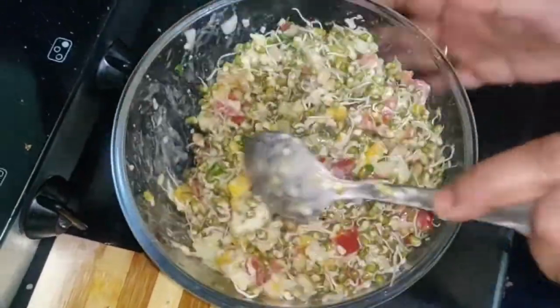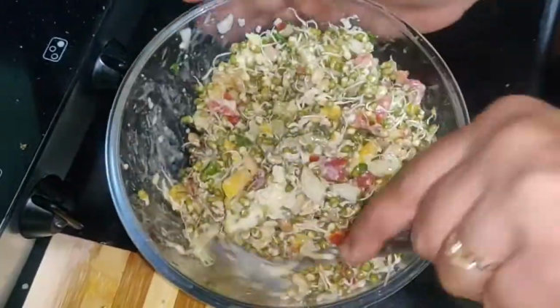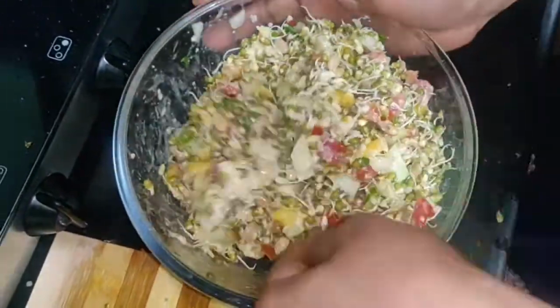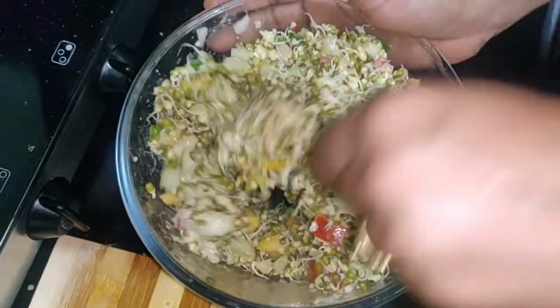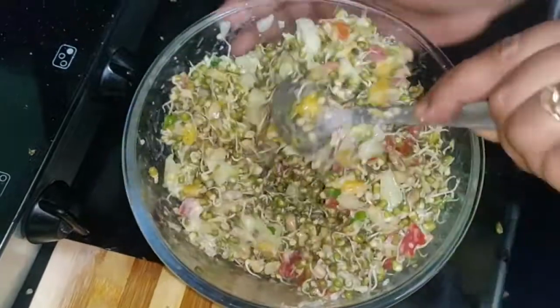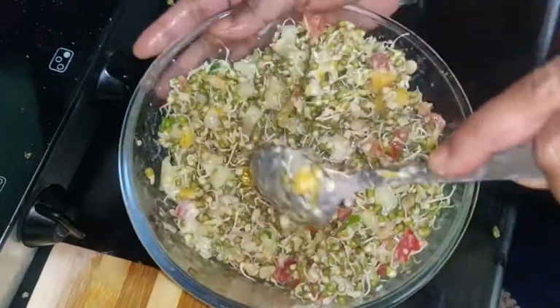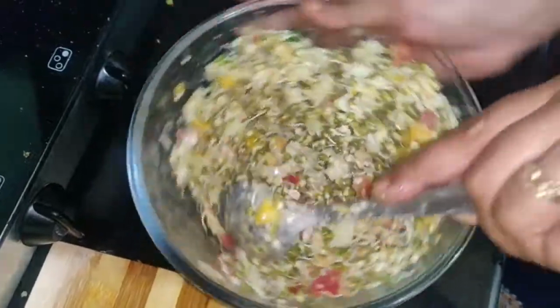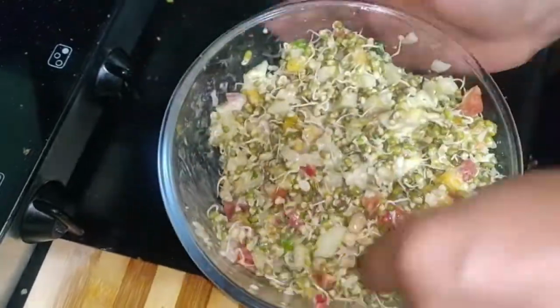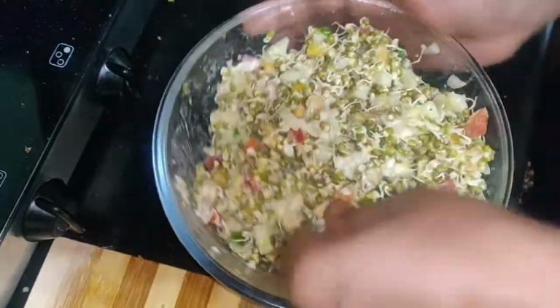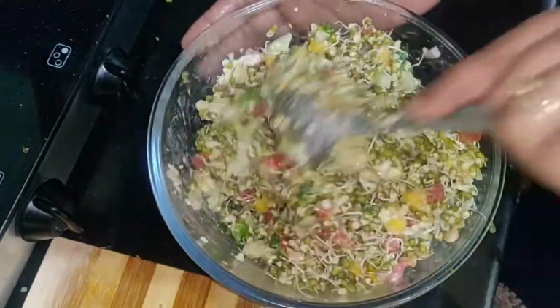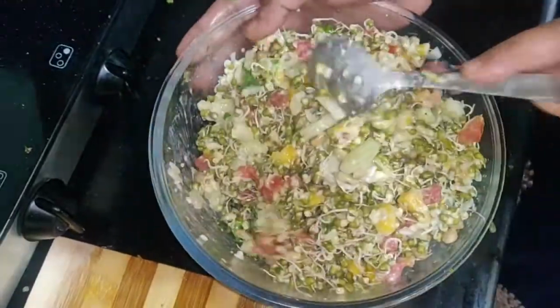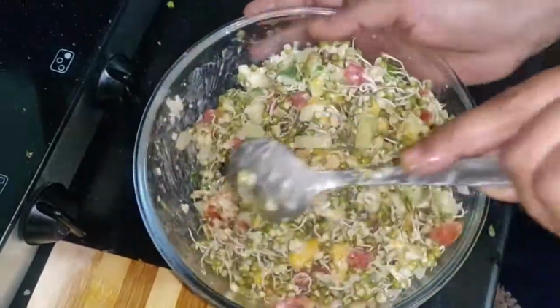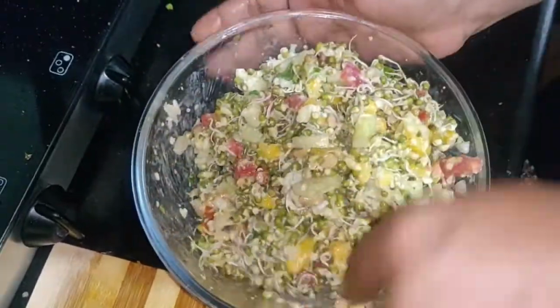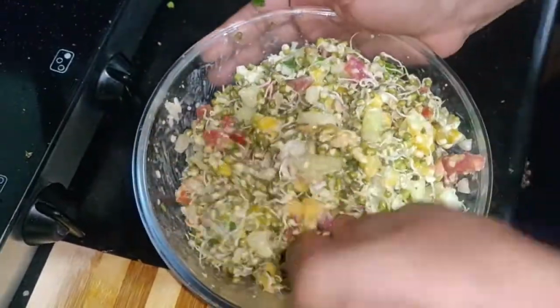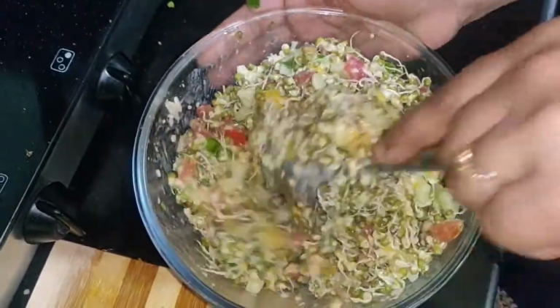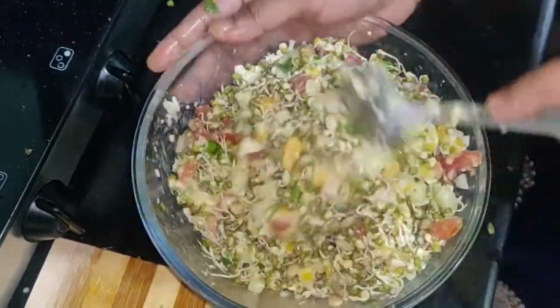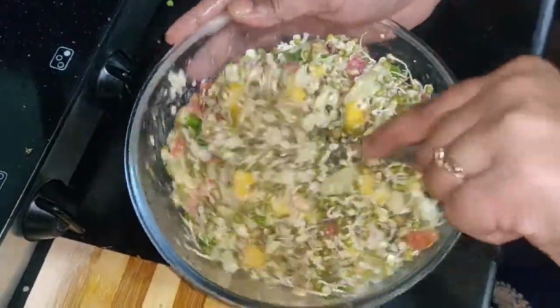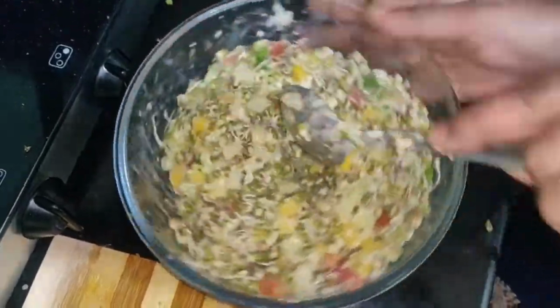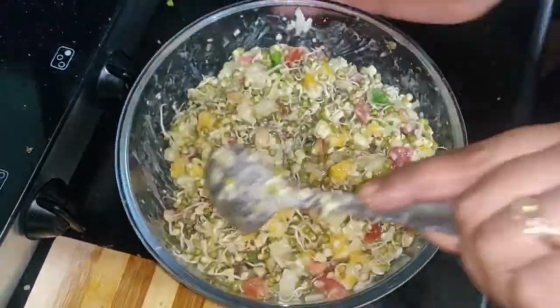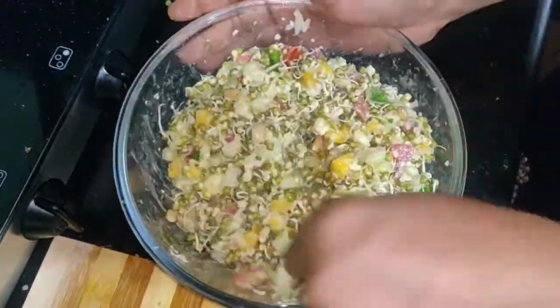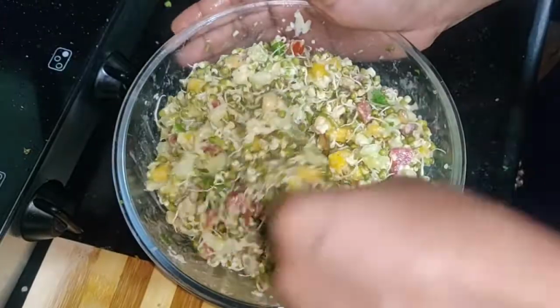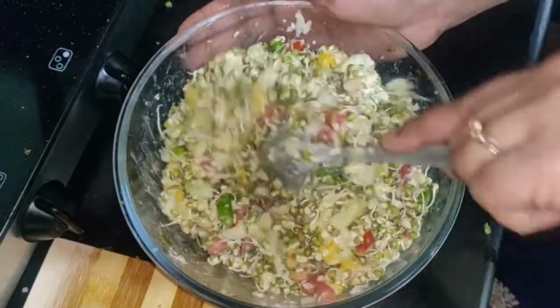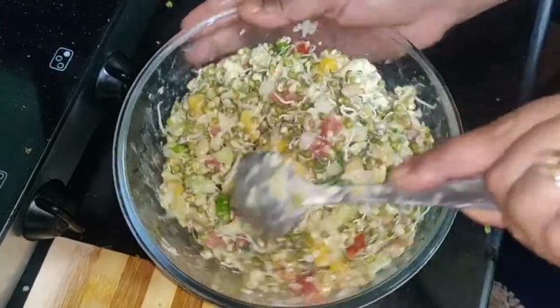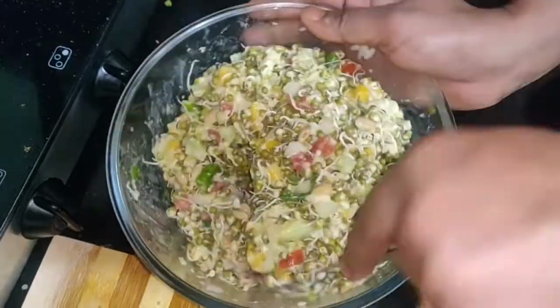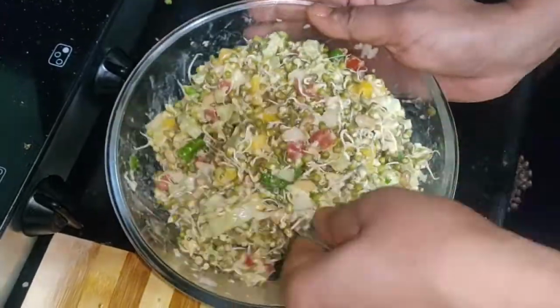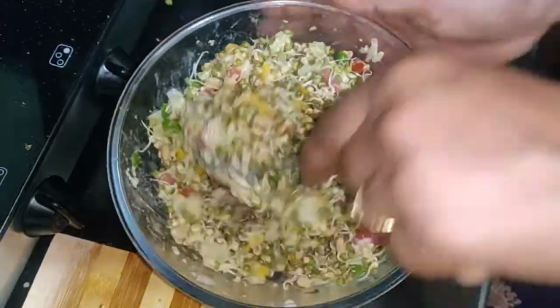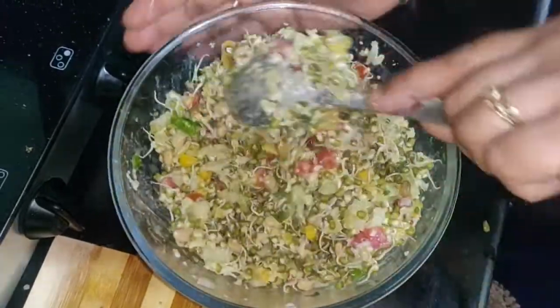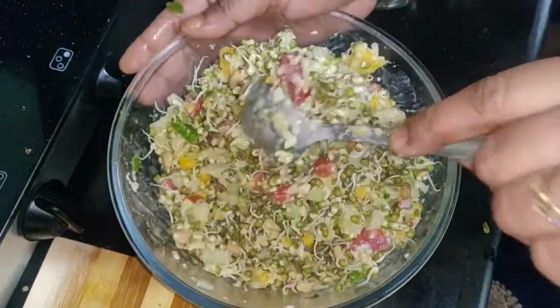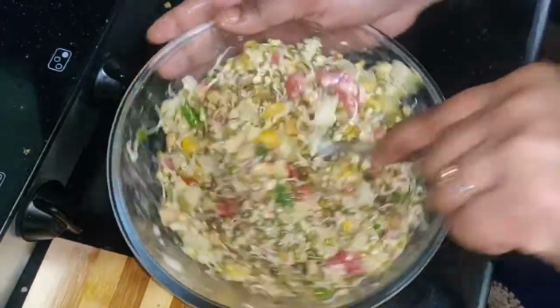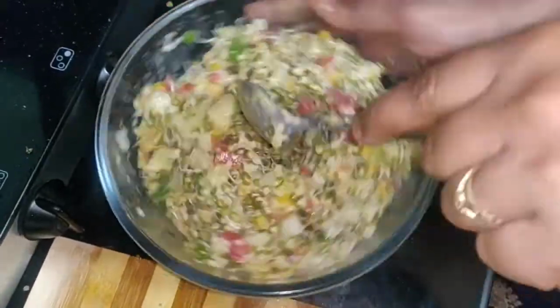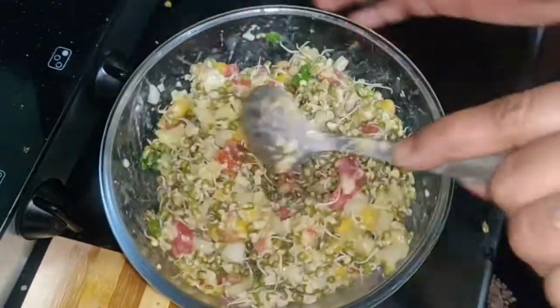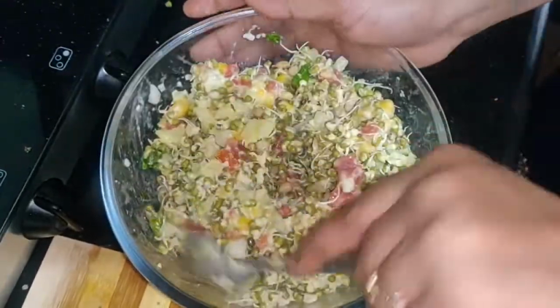In the morning, it will be a very good breakfast which will be healthy and good for your appetite.